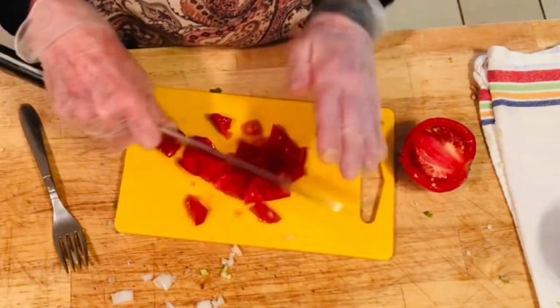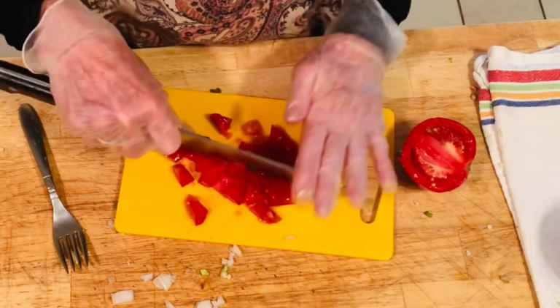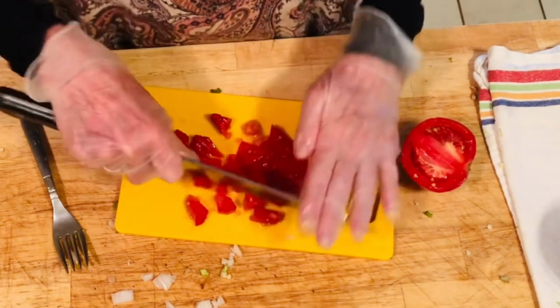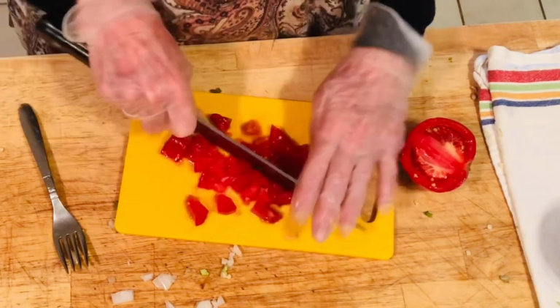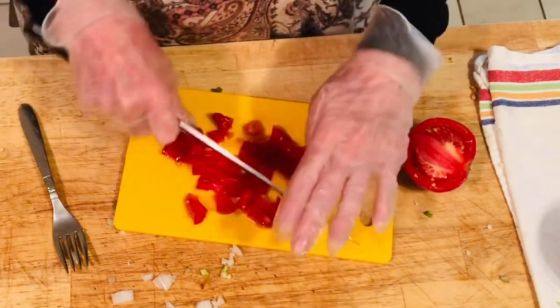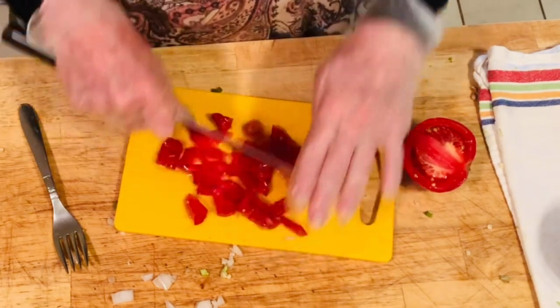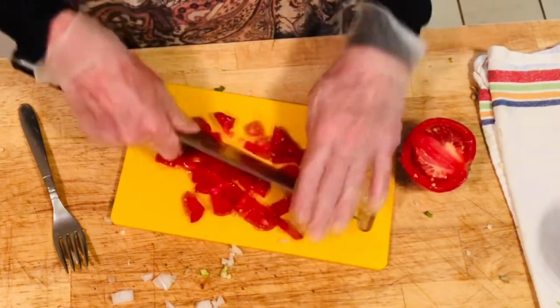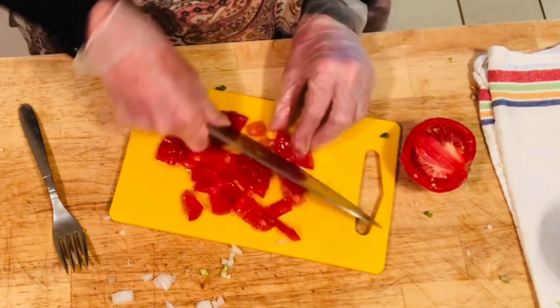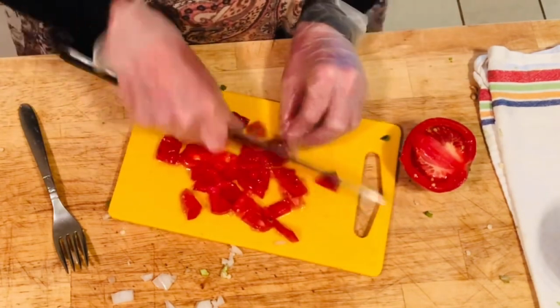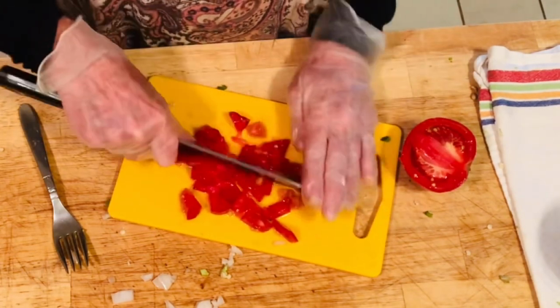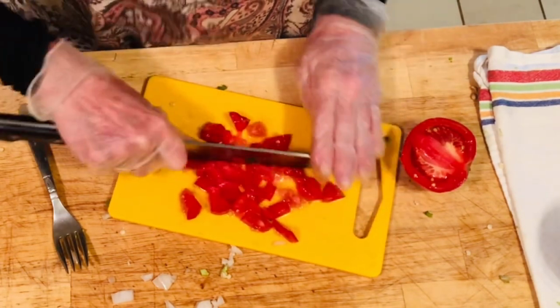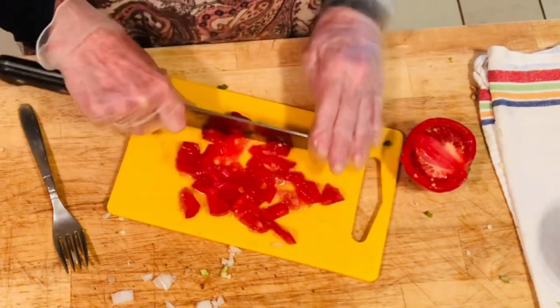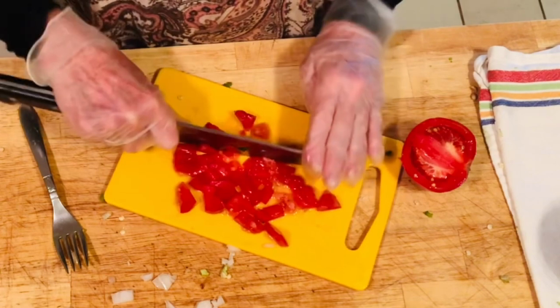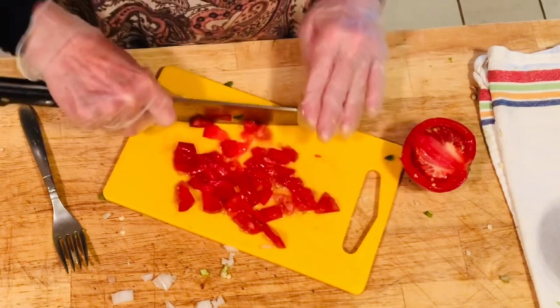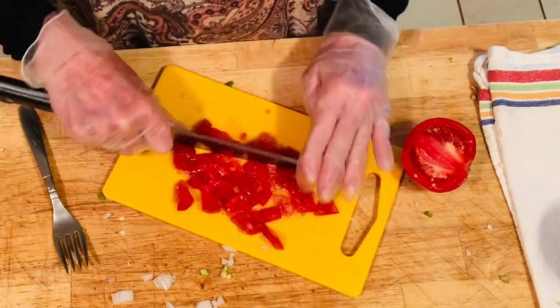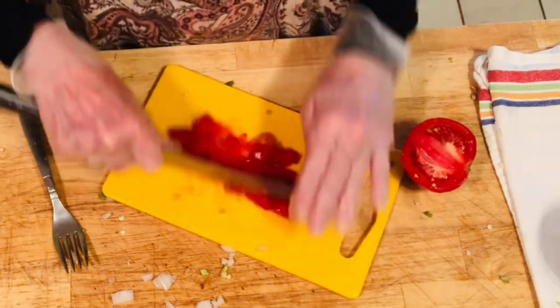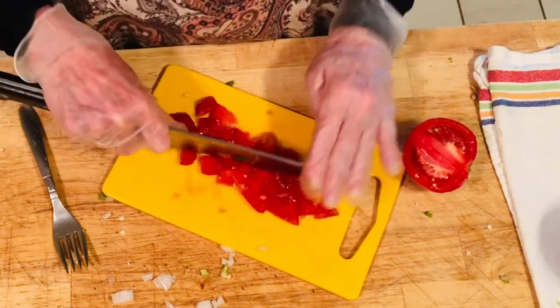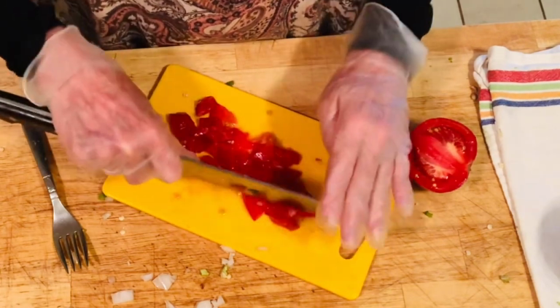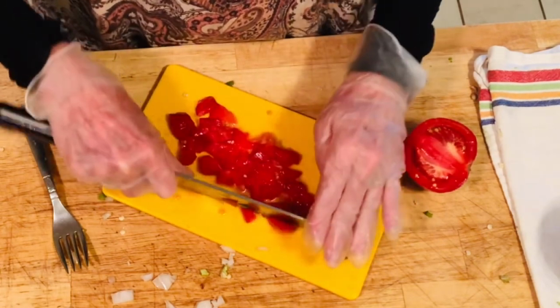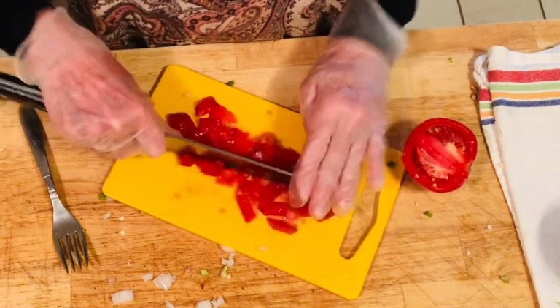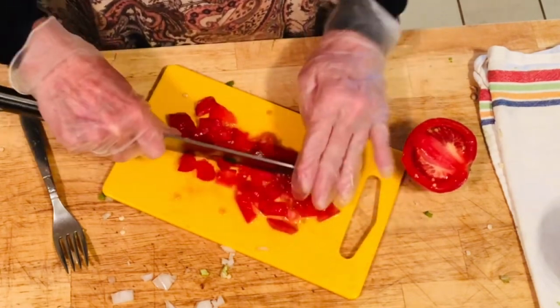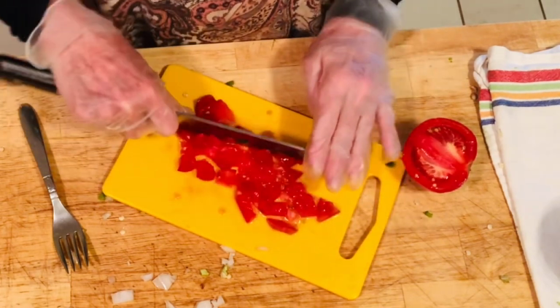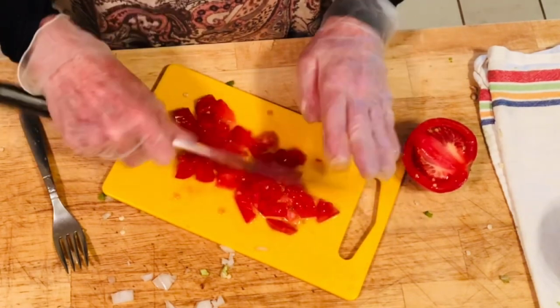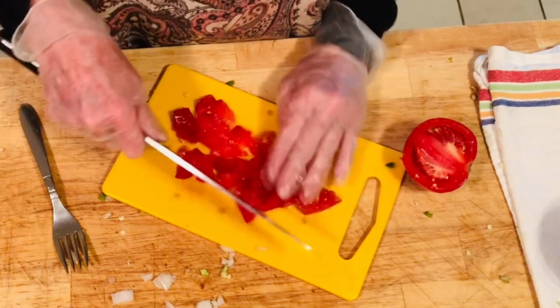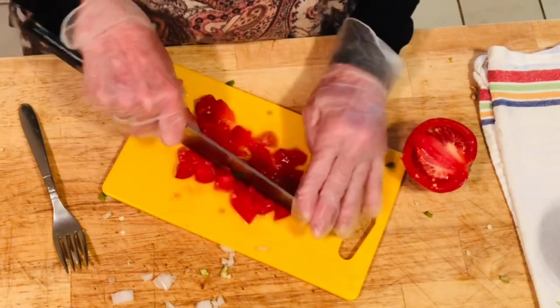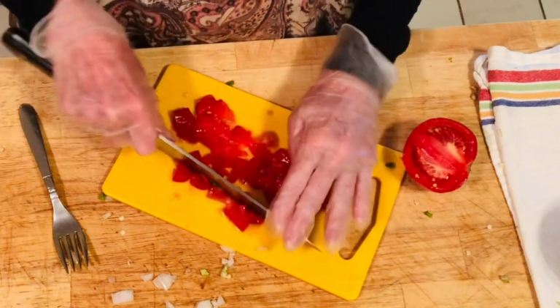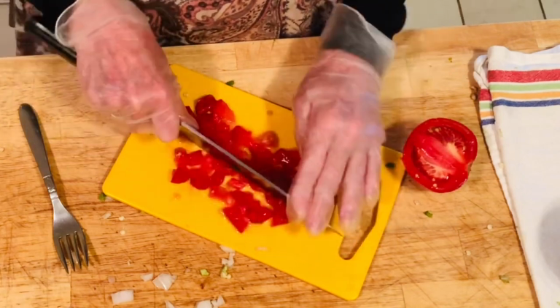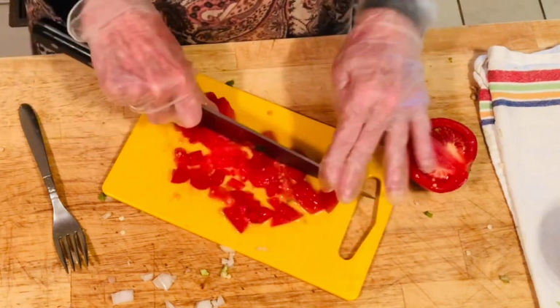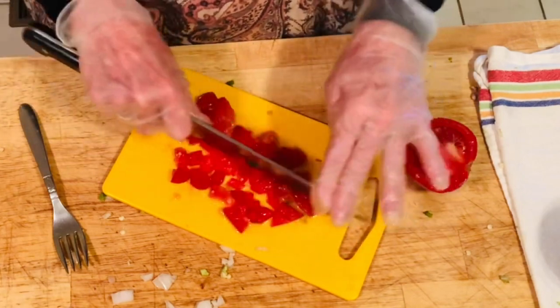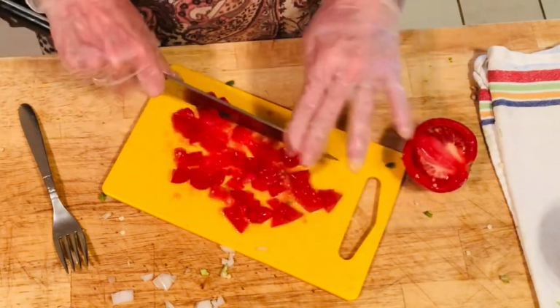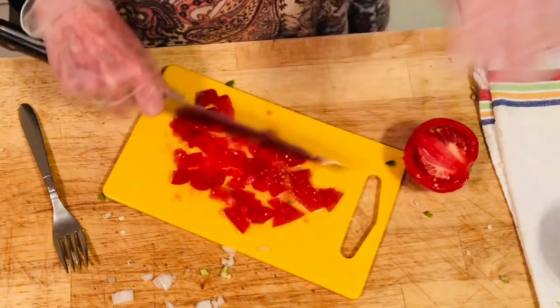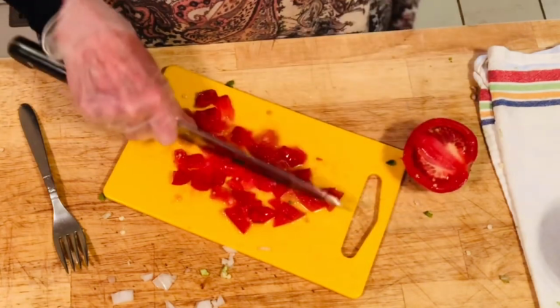For your tomatoes, I'd say a medium chop — not real fine and not real chunky, just a medium chop. You can use a whole tomato or half, whatever you want. I'm starting with a half and we'll see how that goes.